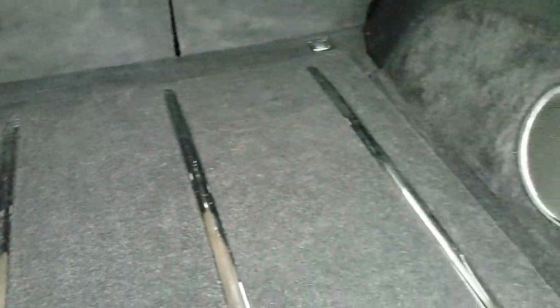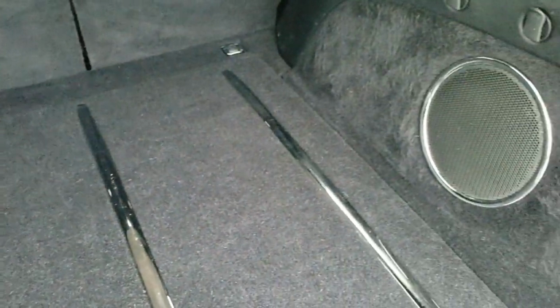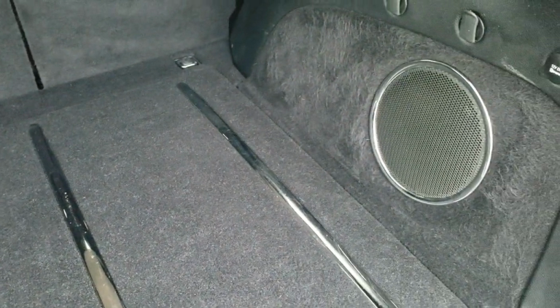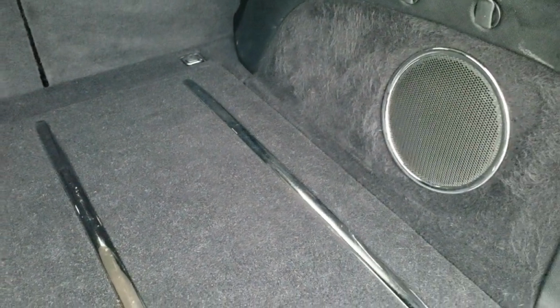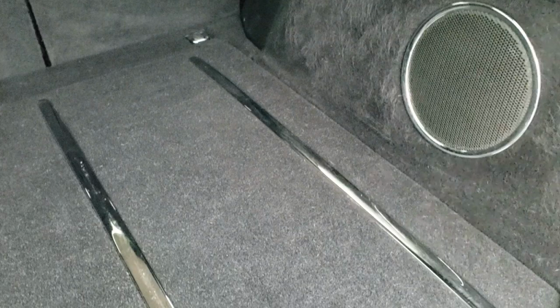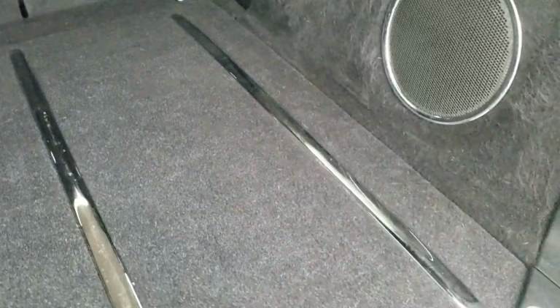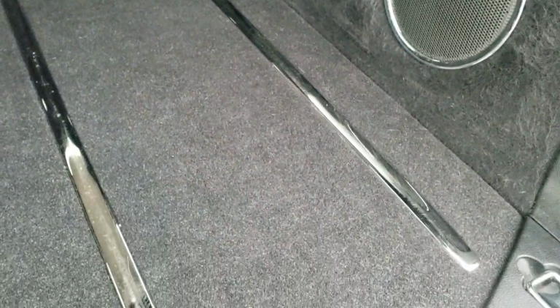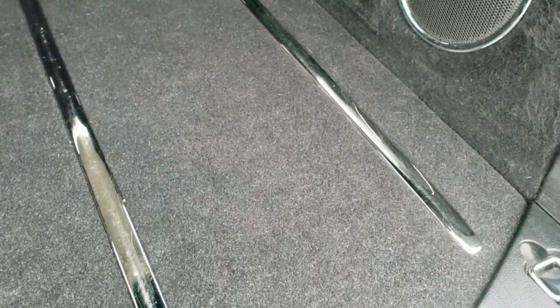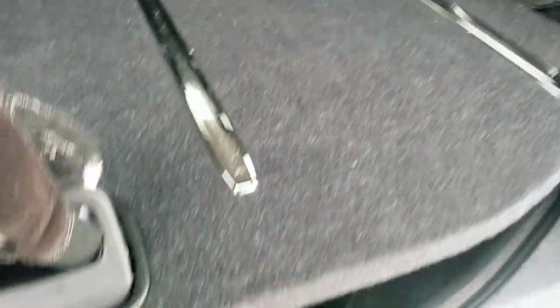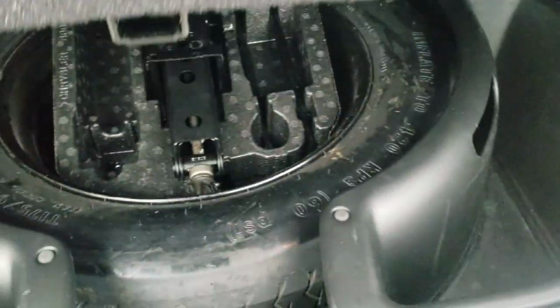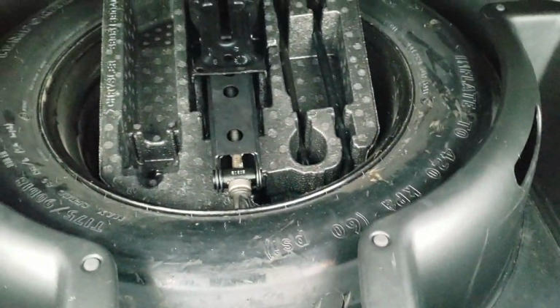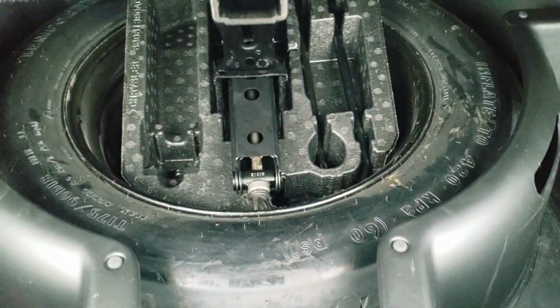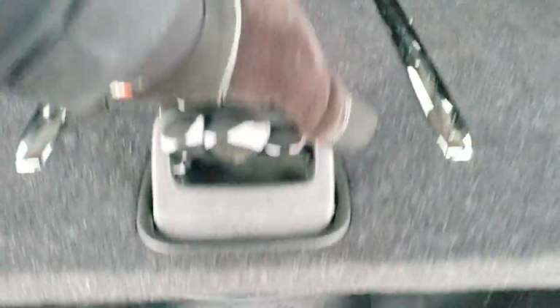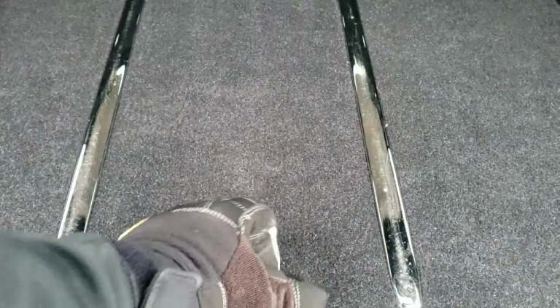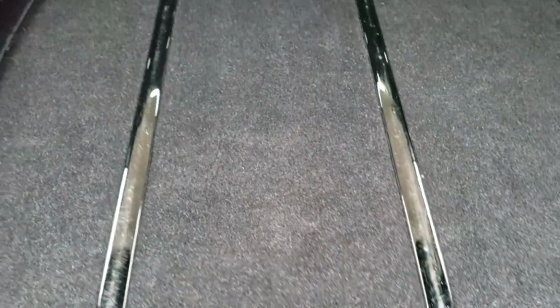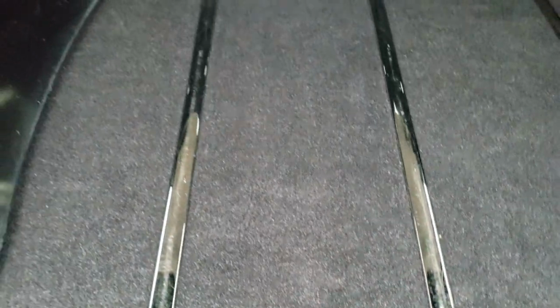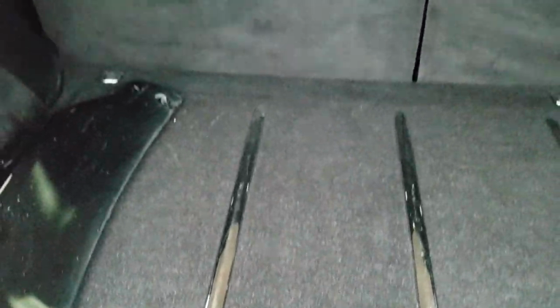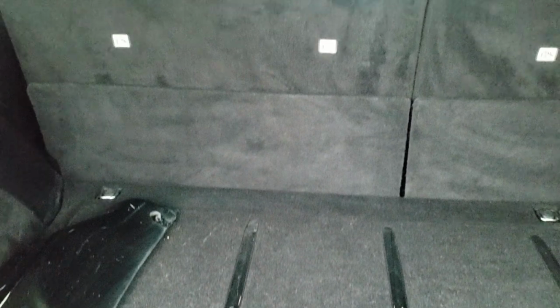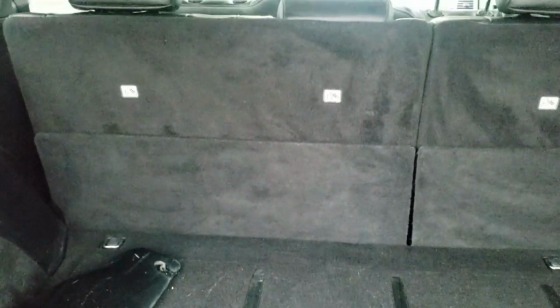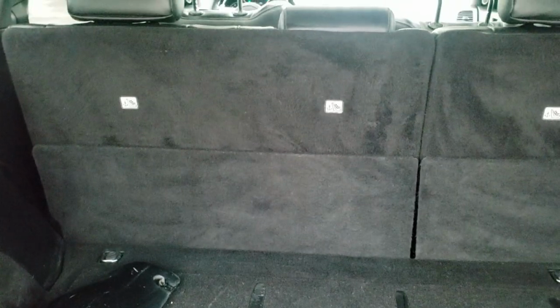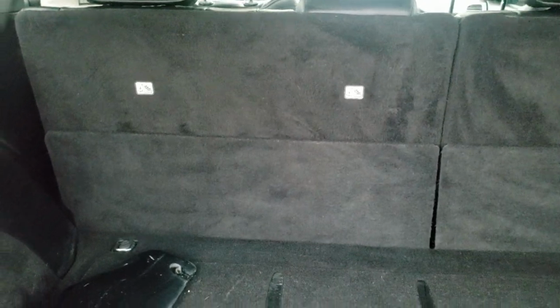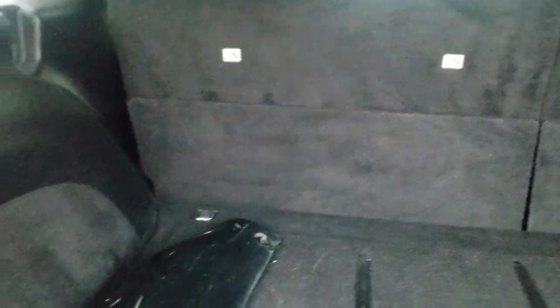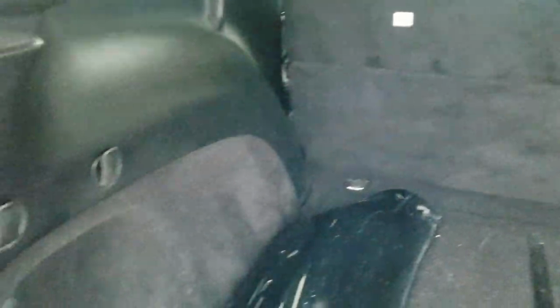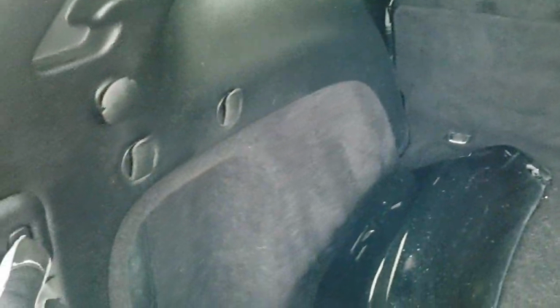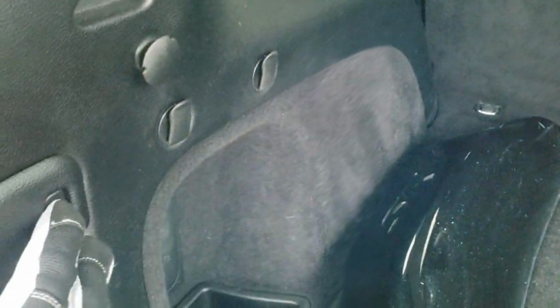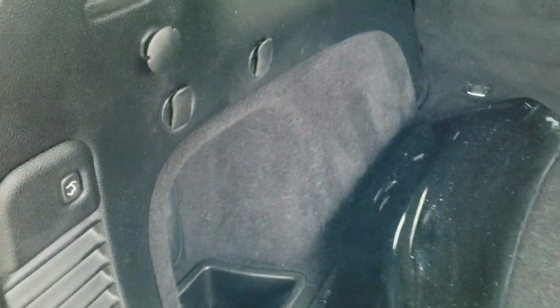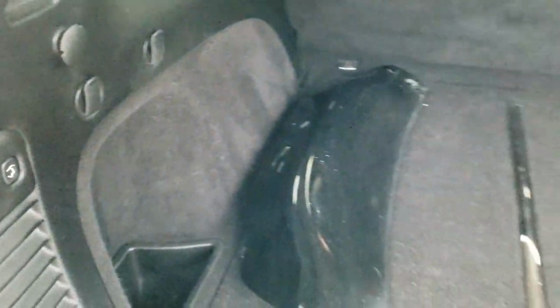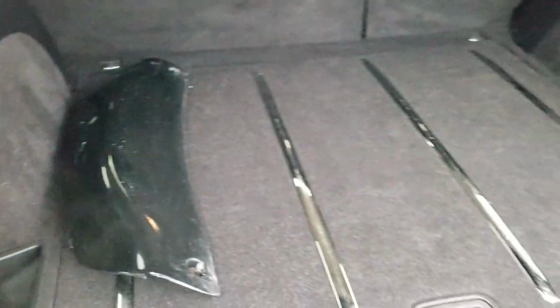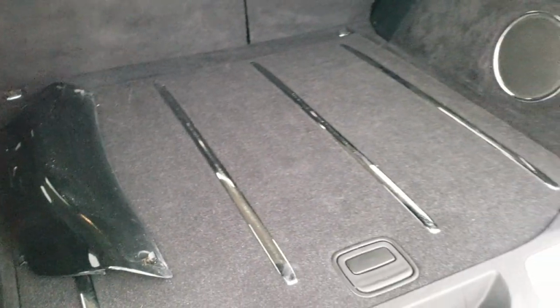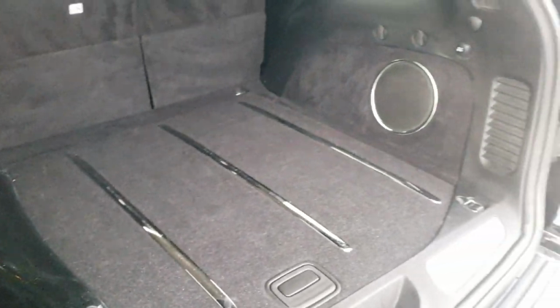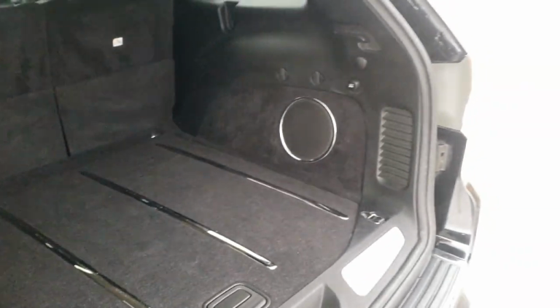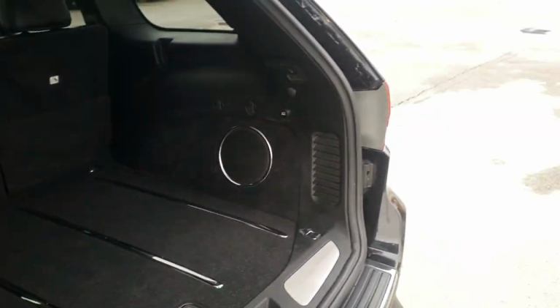It comes with the factory subwoofer, and you do get a spare tire and jack tools underneath. Those seats fold down for extra storage. To get the gate down you press the button — it will beep at you three times and then begin its descent.